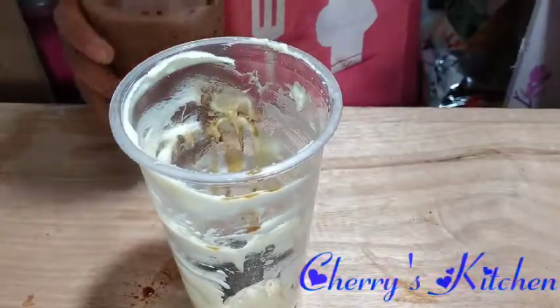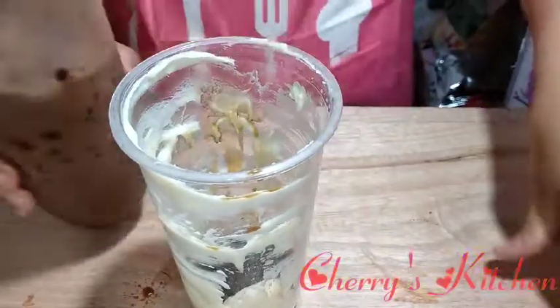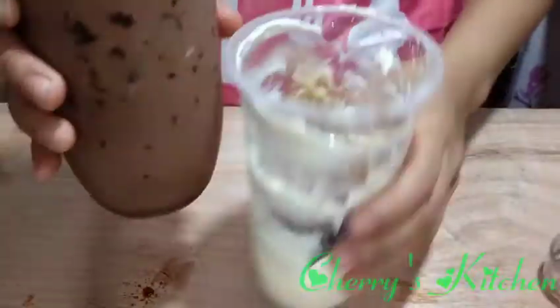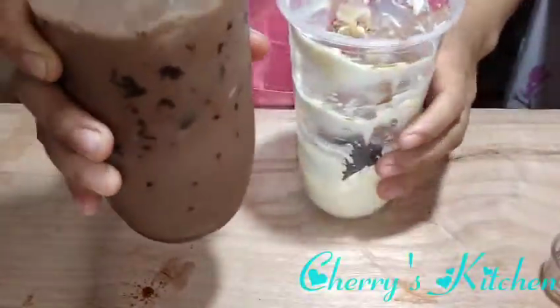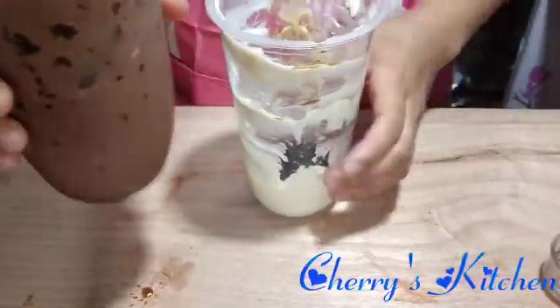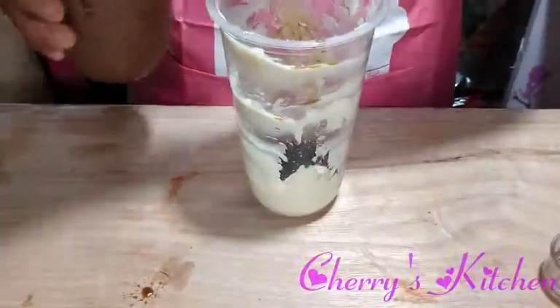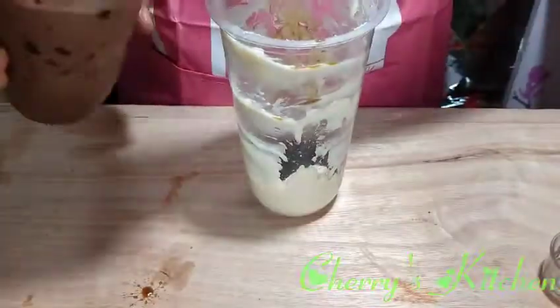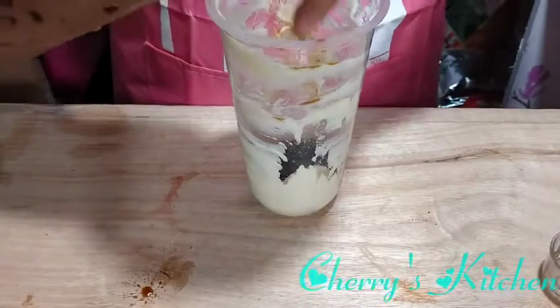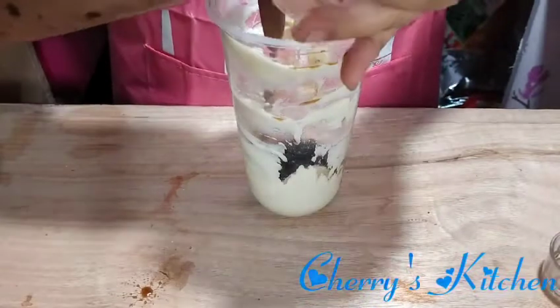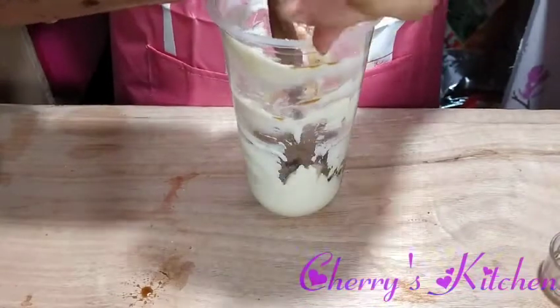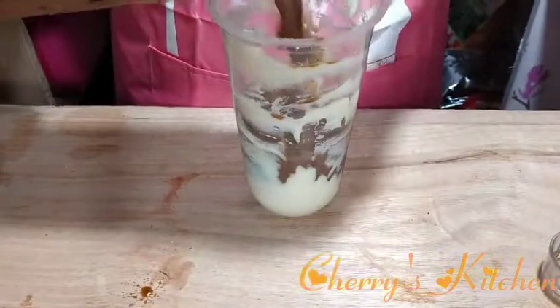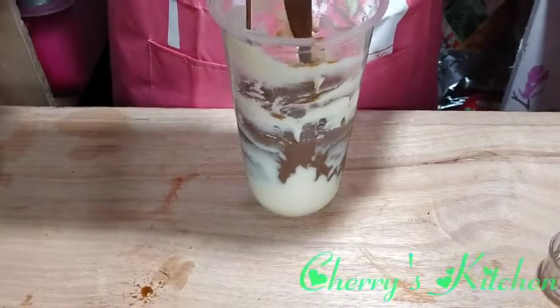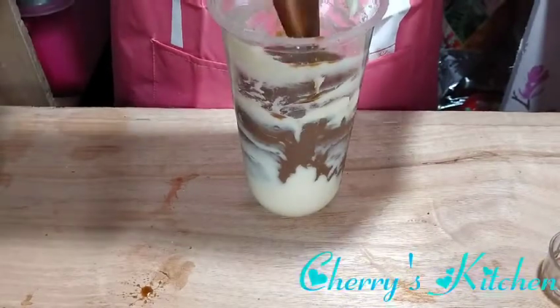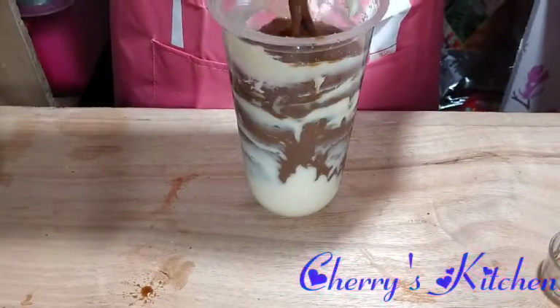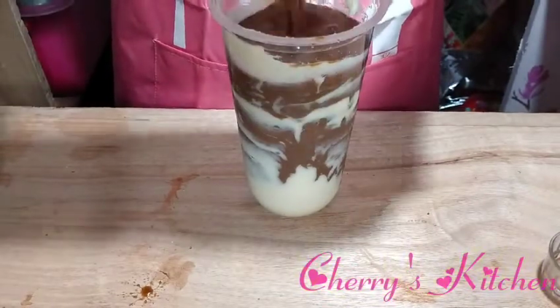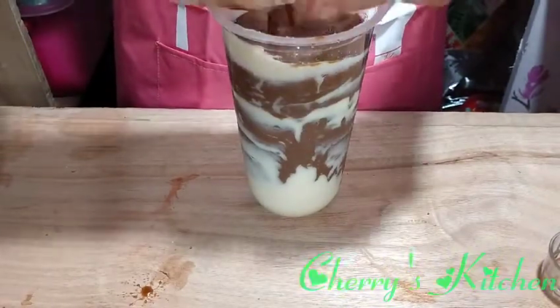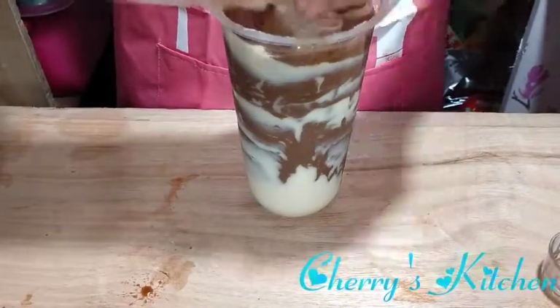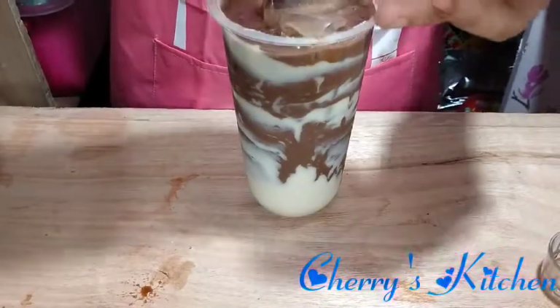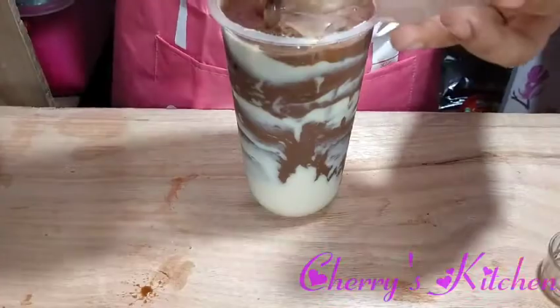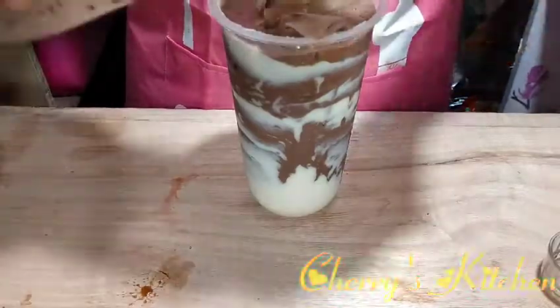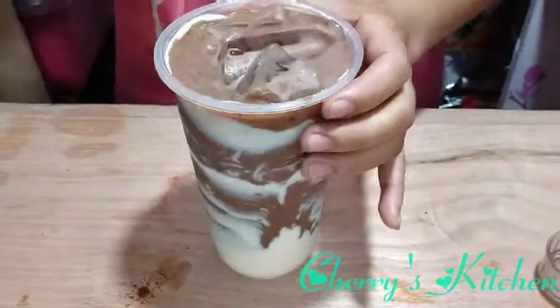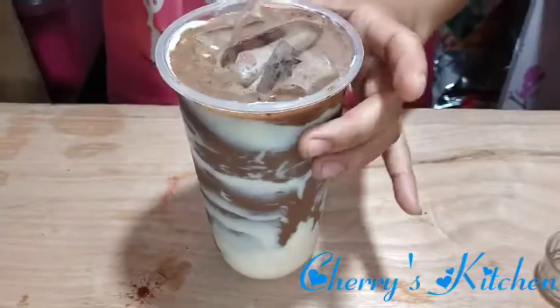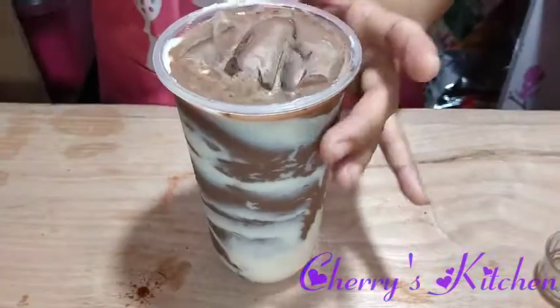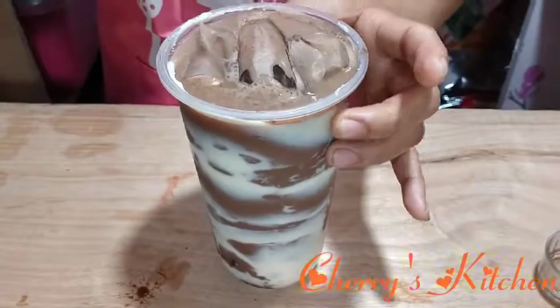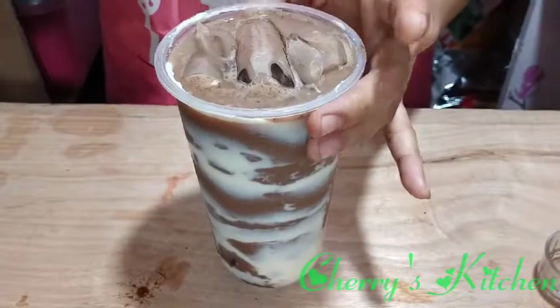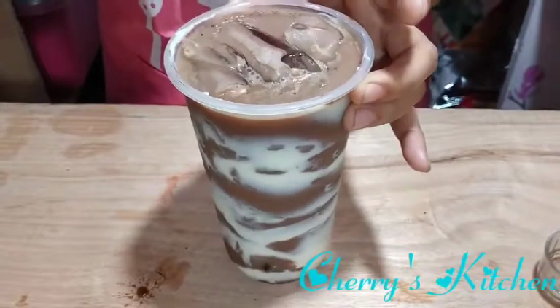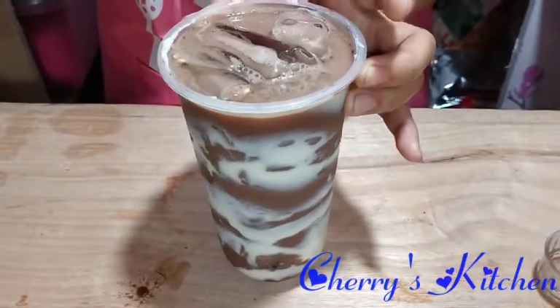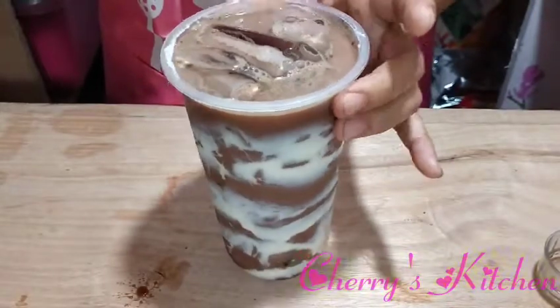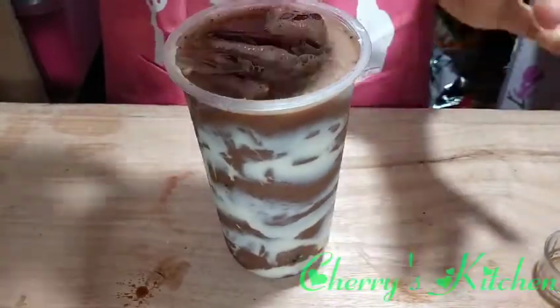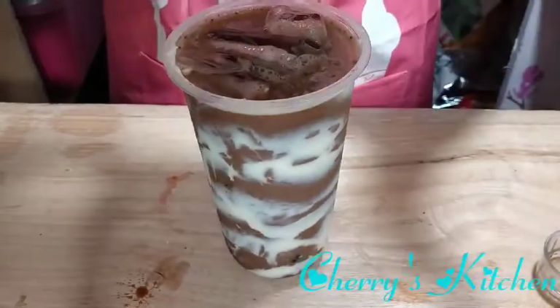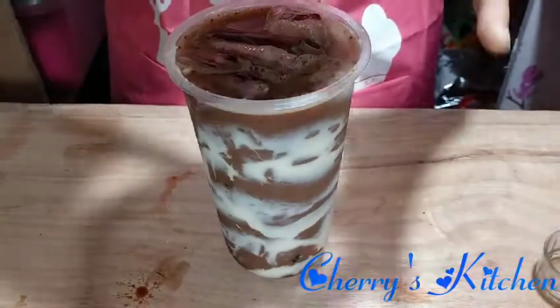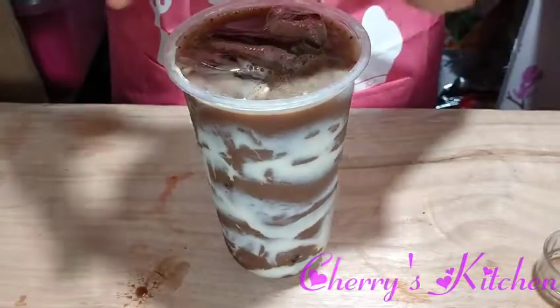Now let's add our chocolate mix. And there we go — our cream cheese chocolate milk tea. Let's cover it.